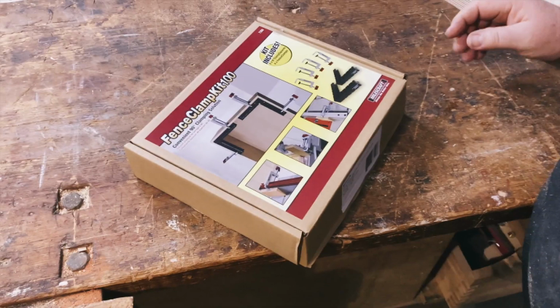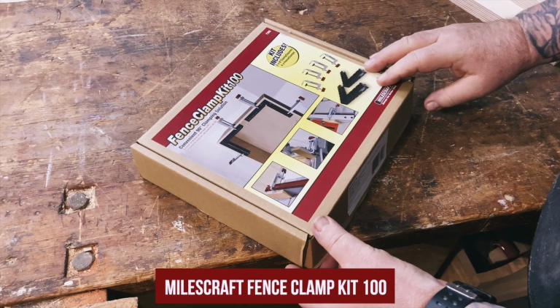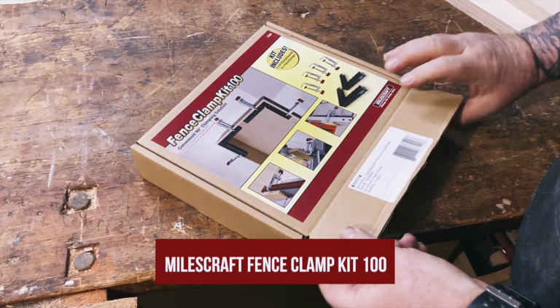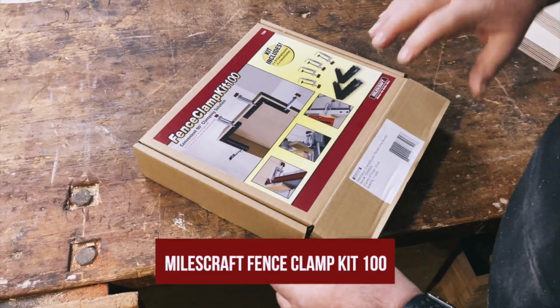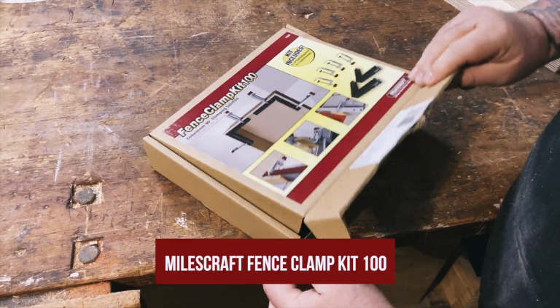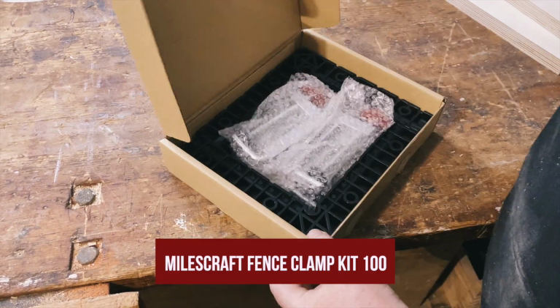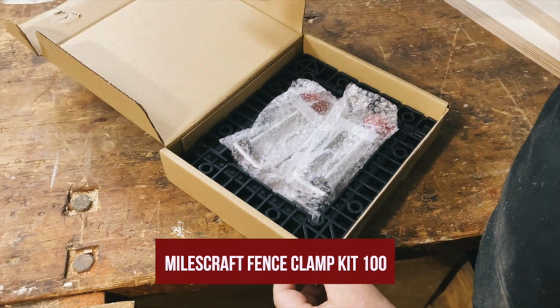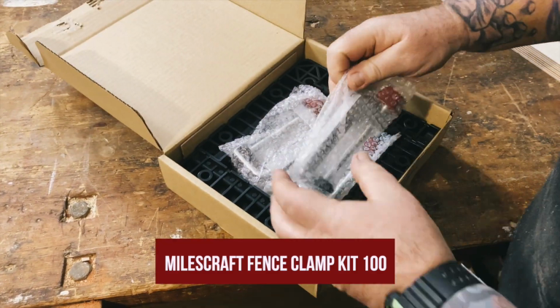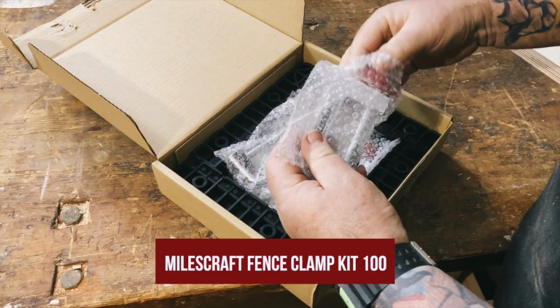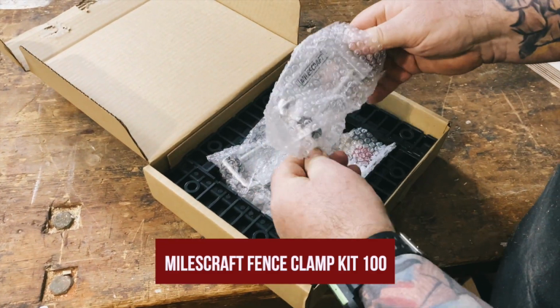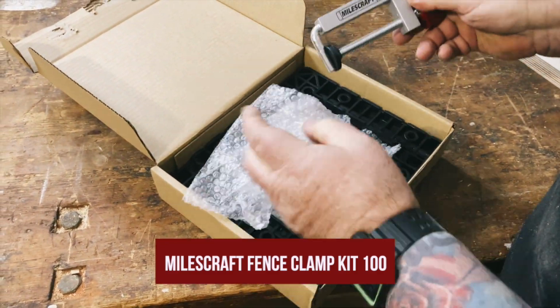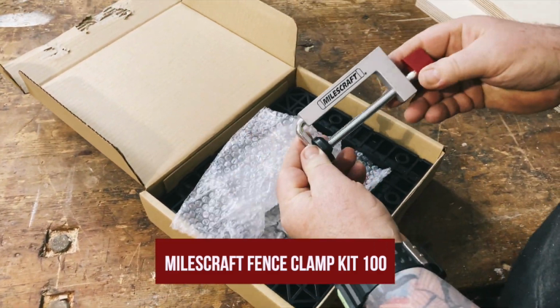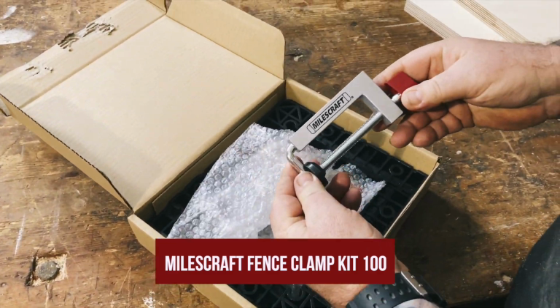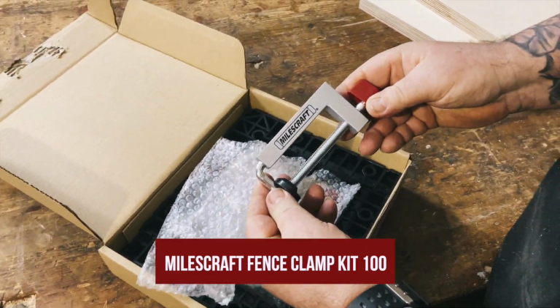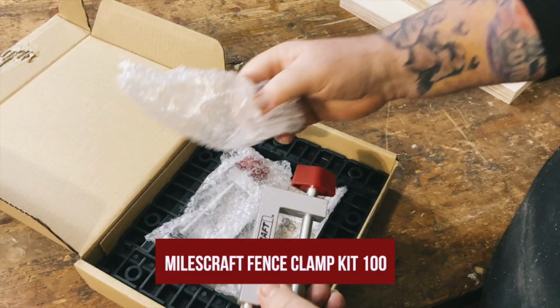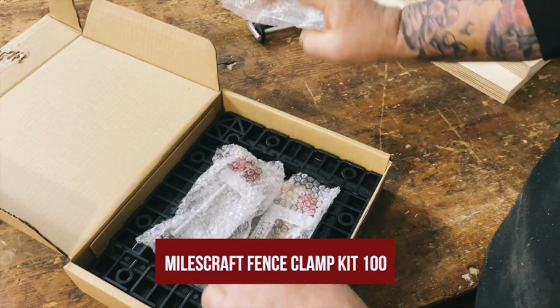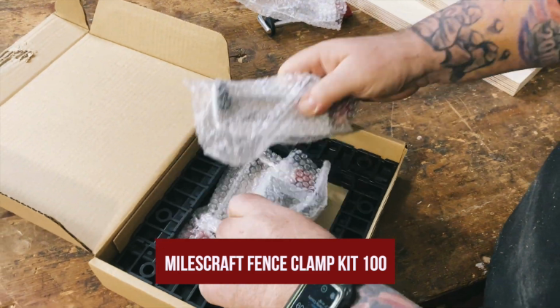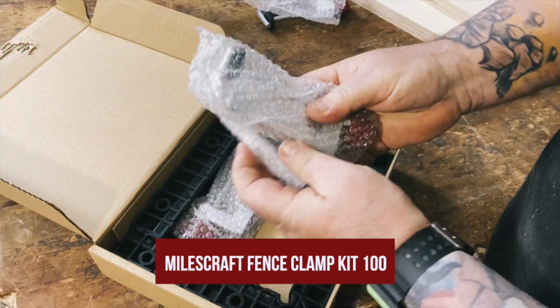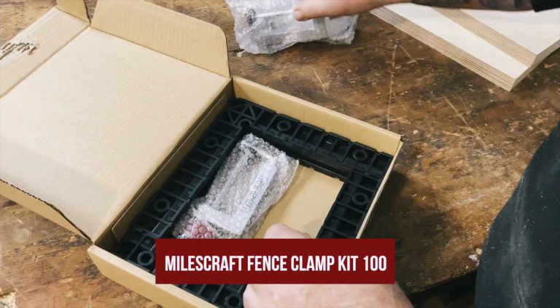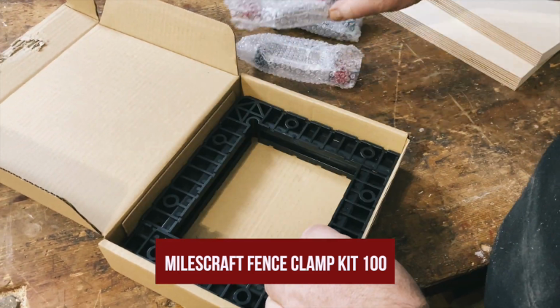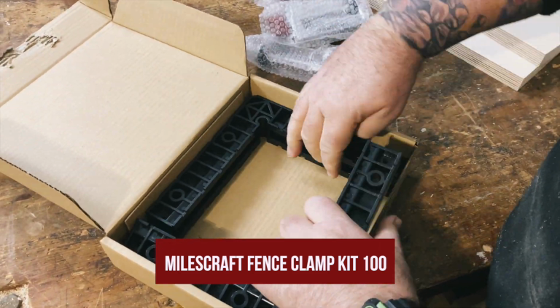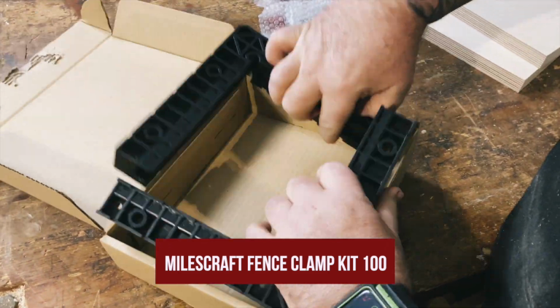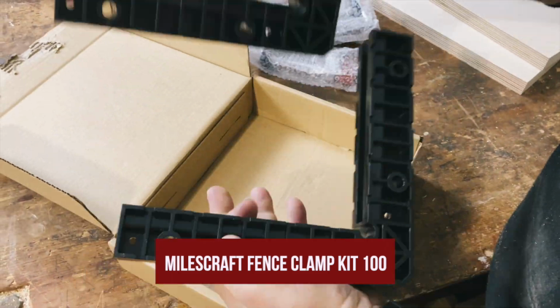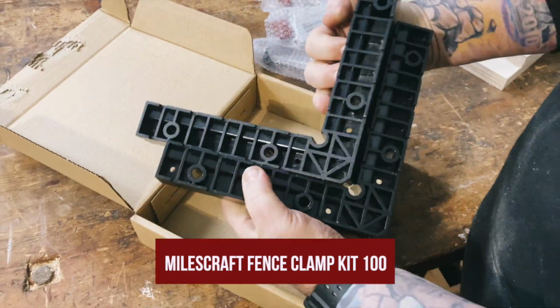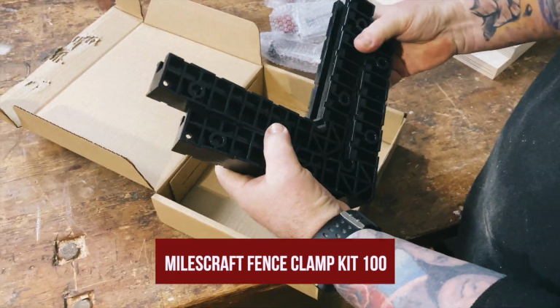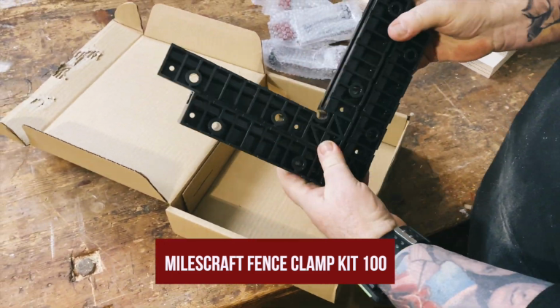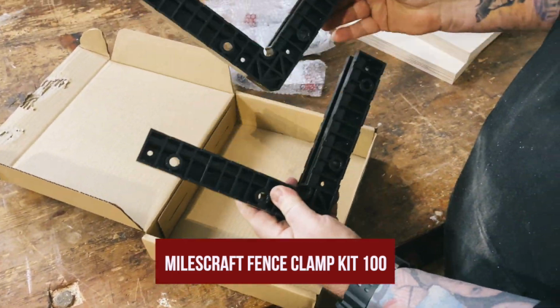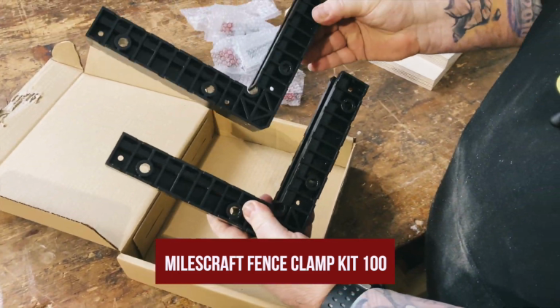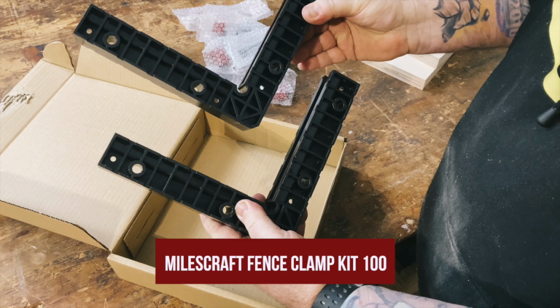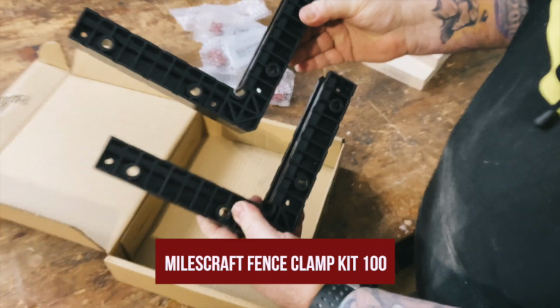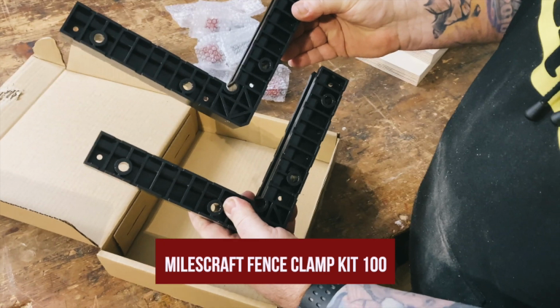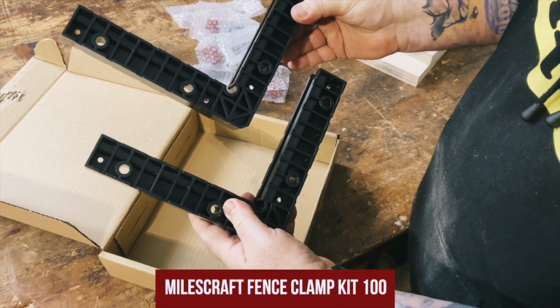So let's have a look and see what's in the box. So you've pulled it all out of the box — how does it all work?